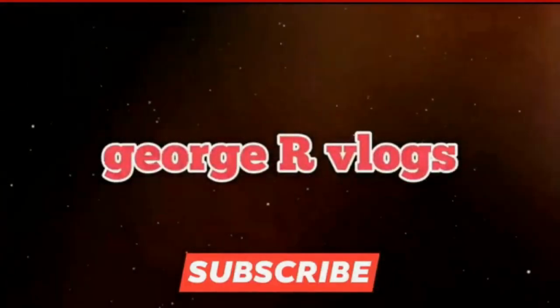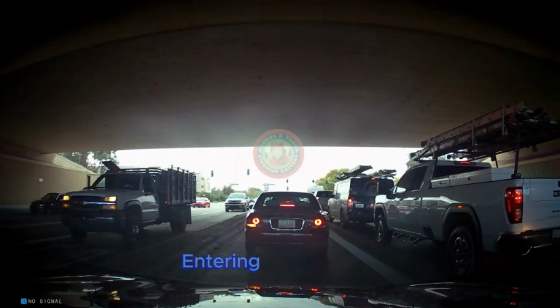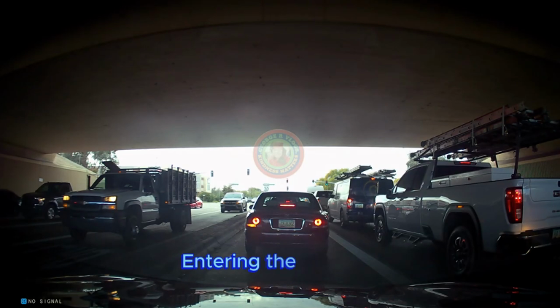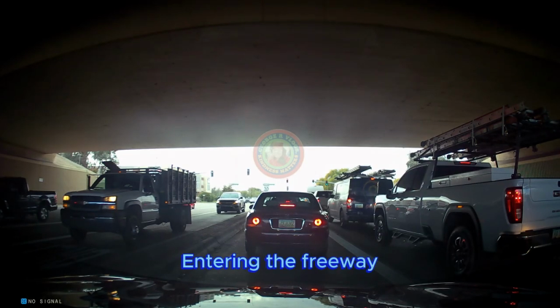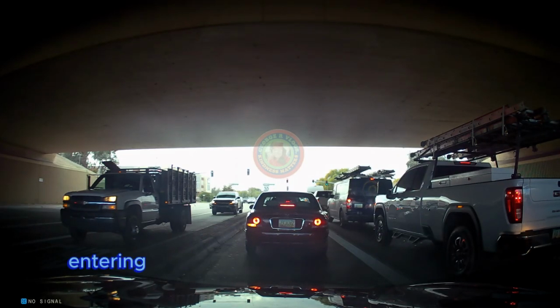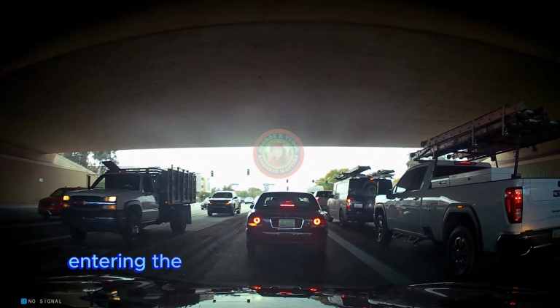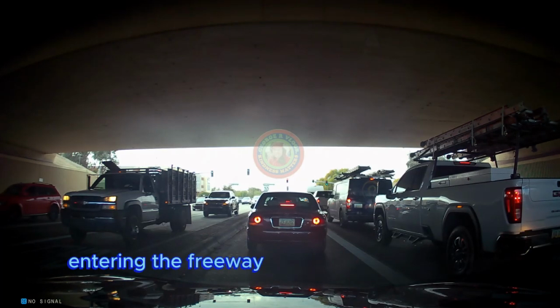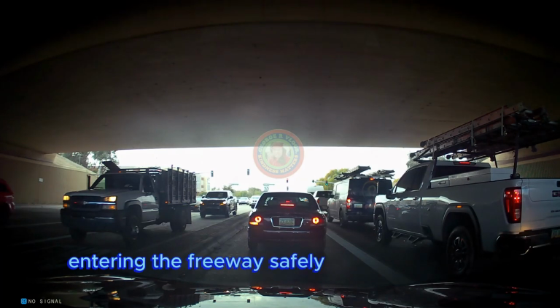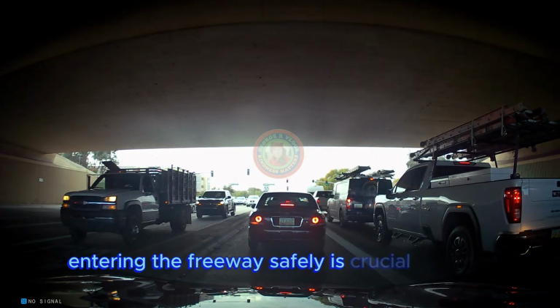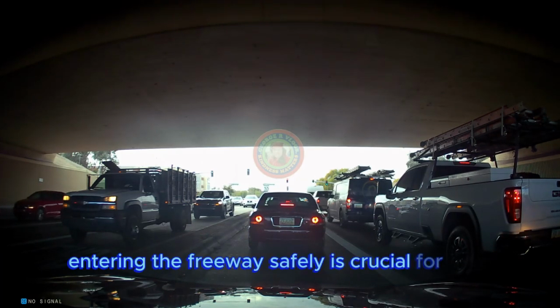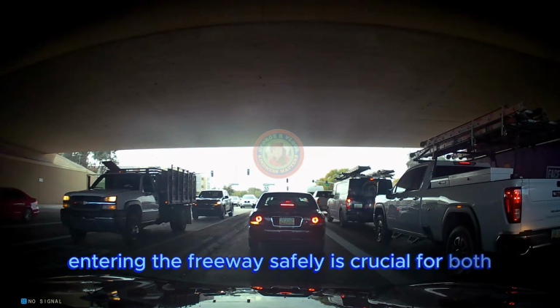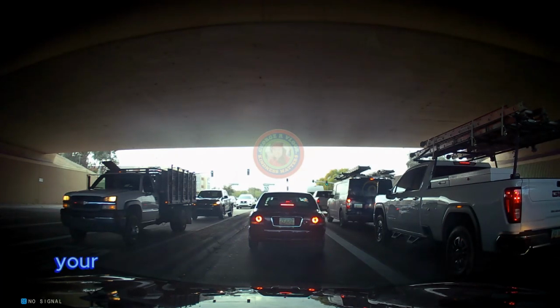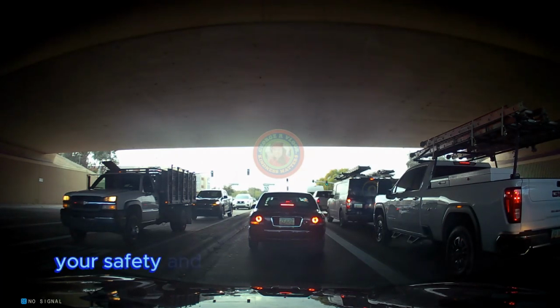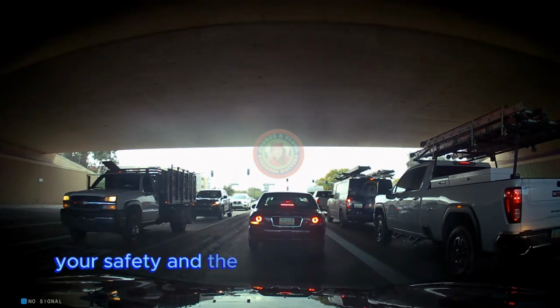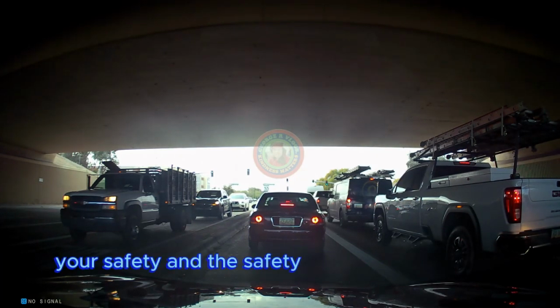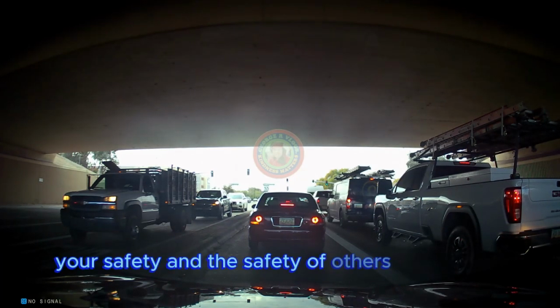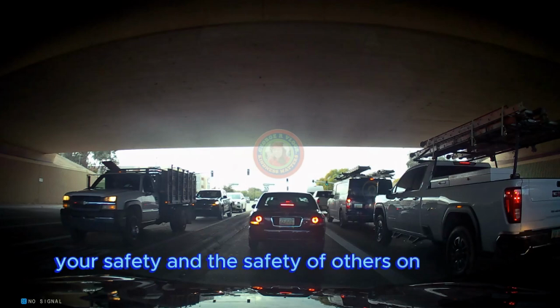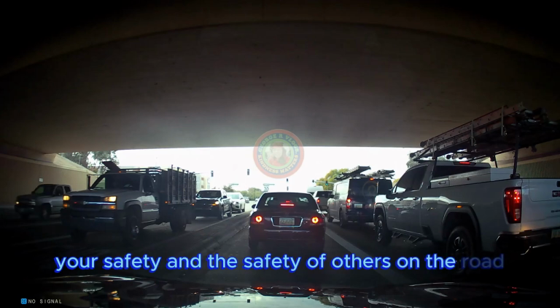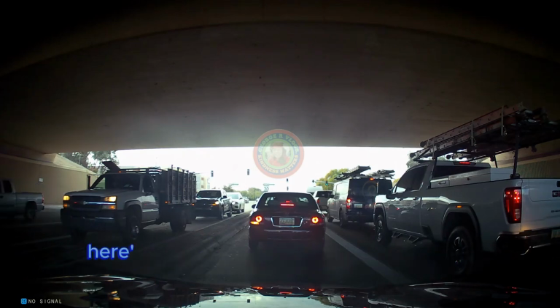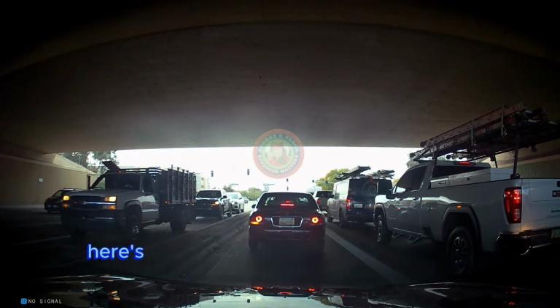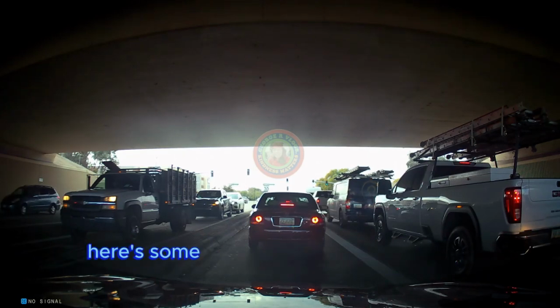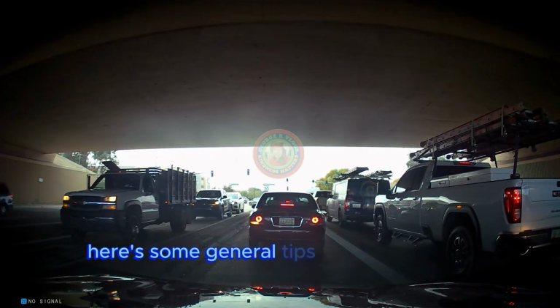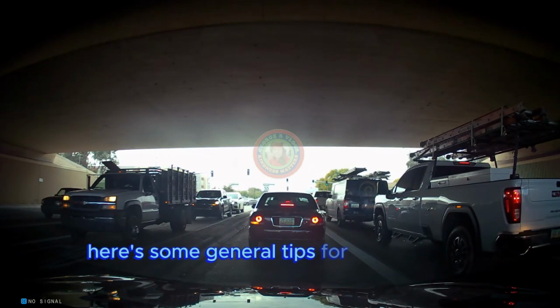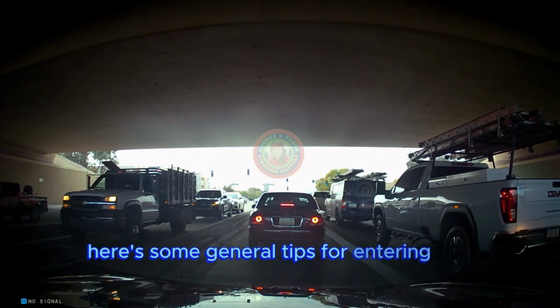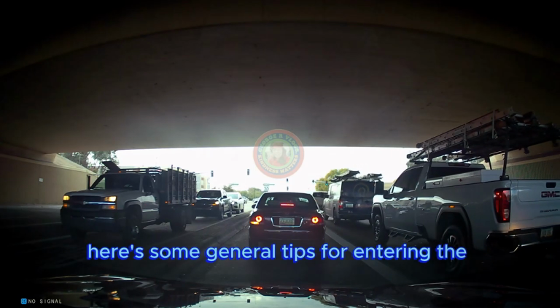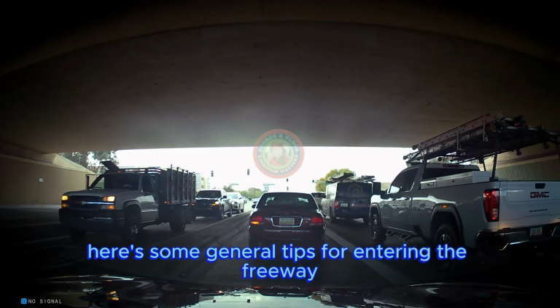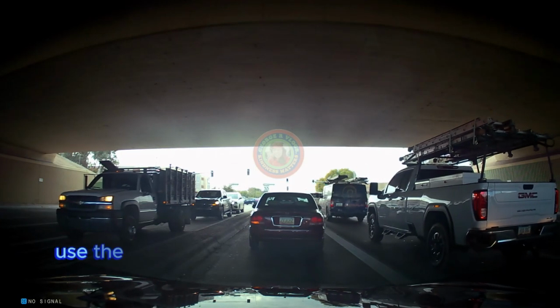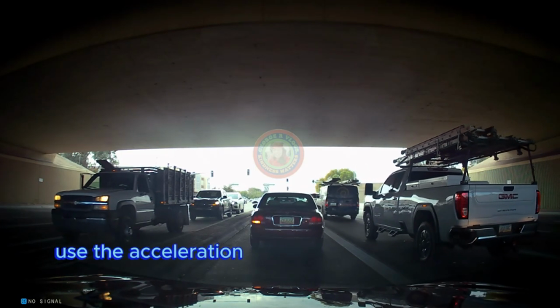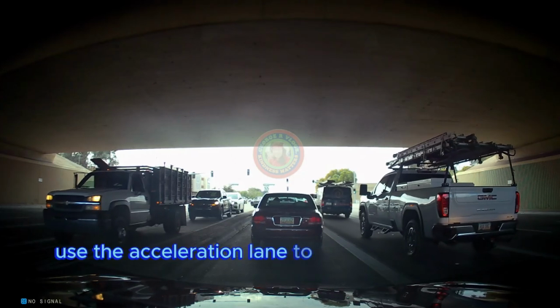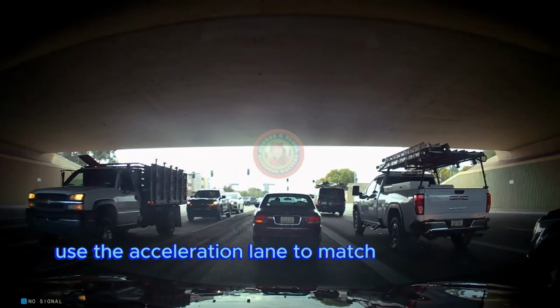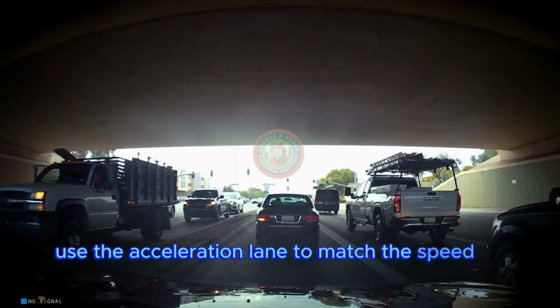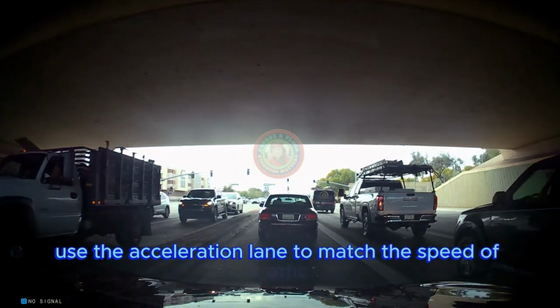Entering the freeway safely is crucial for both your safety and the safety of others on the road. Here are some general tips for entering the freeway: use the acceleration lane to match the speed of traffic on the freeway.